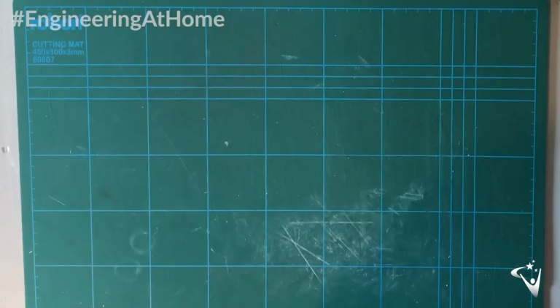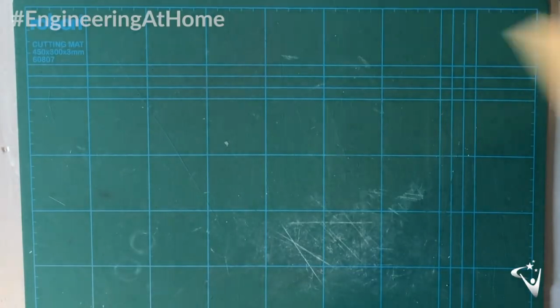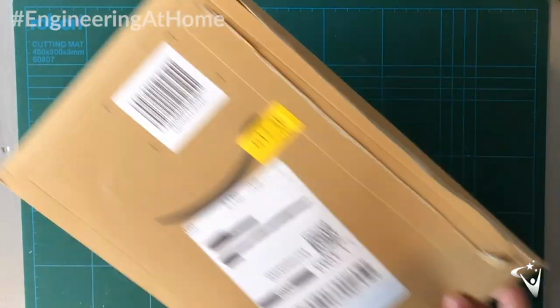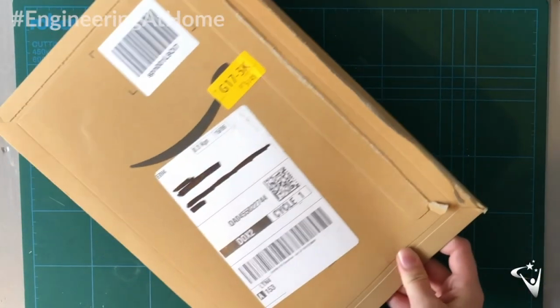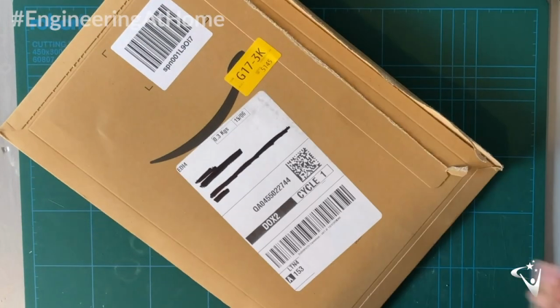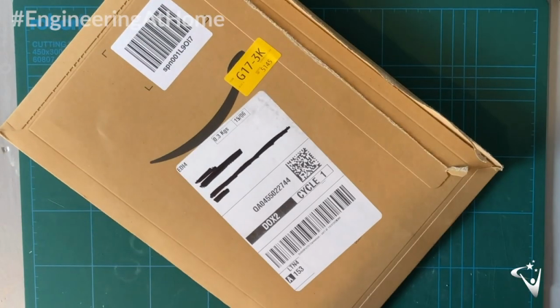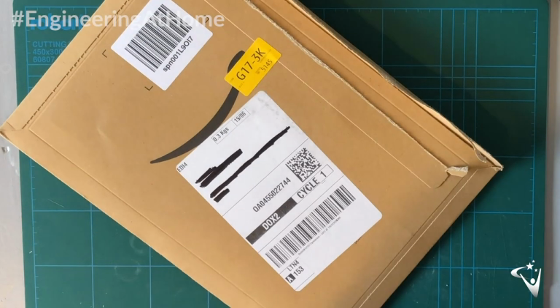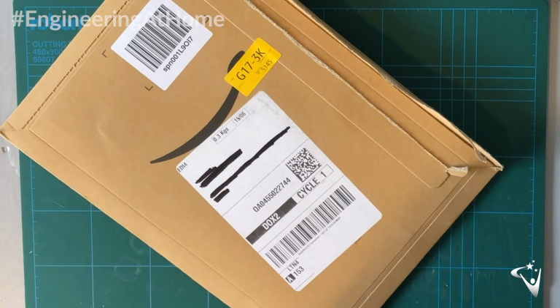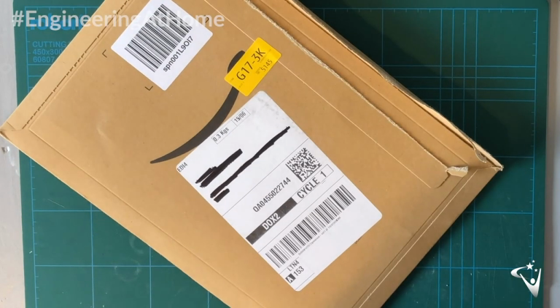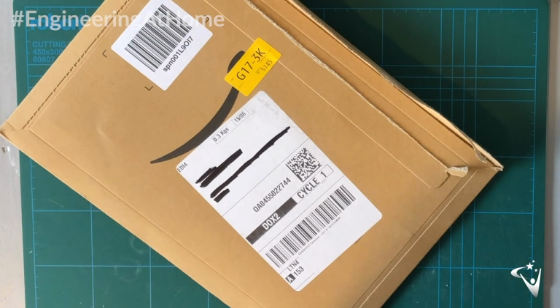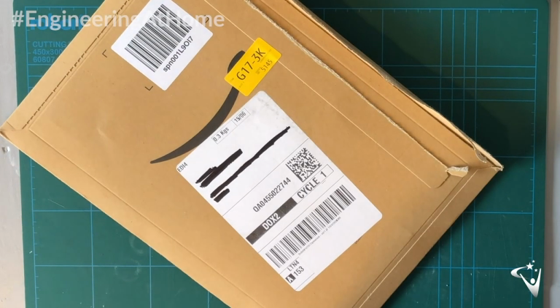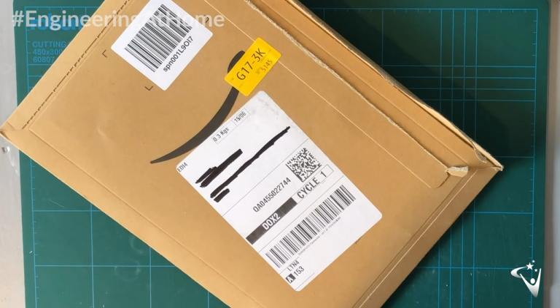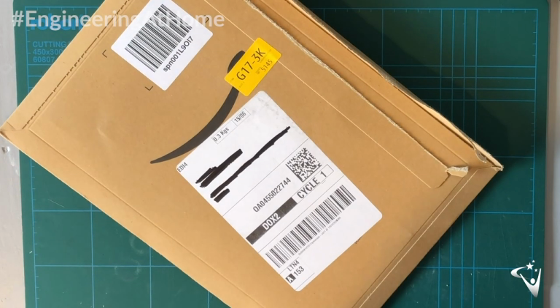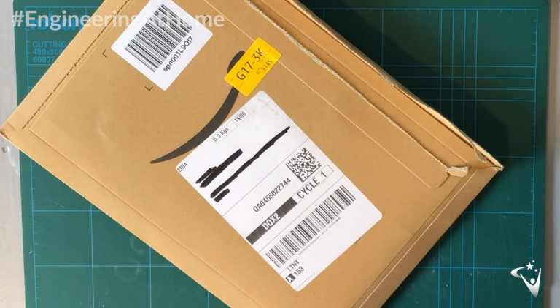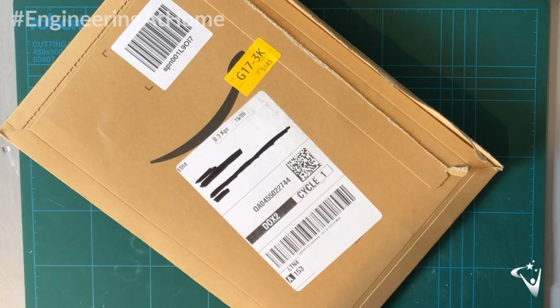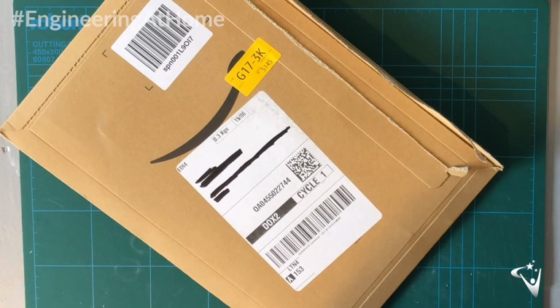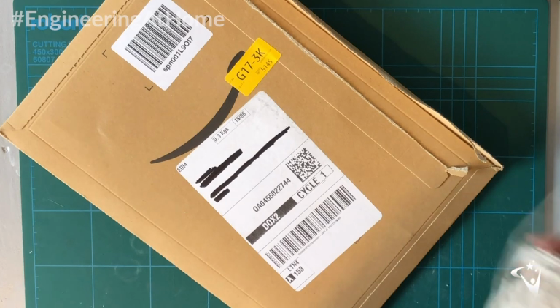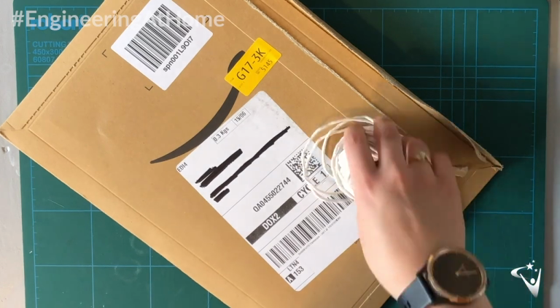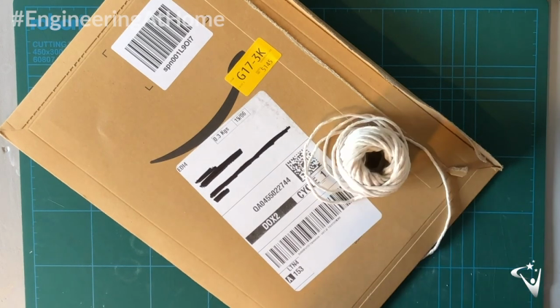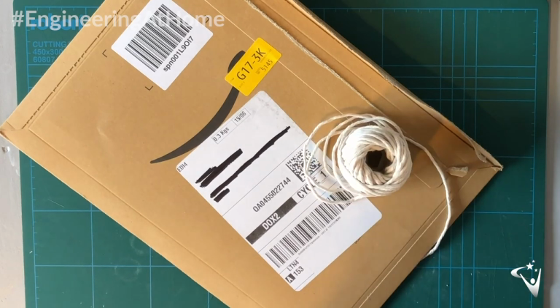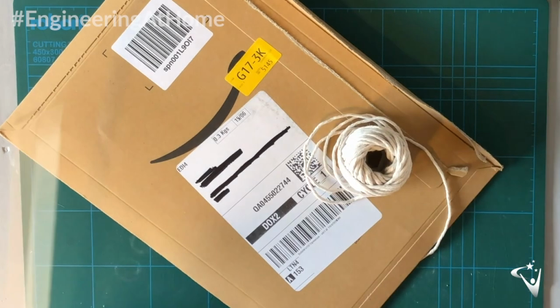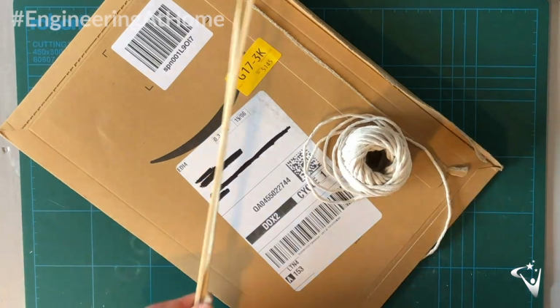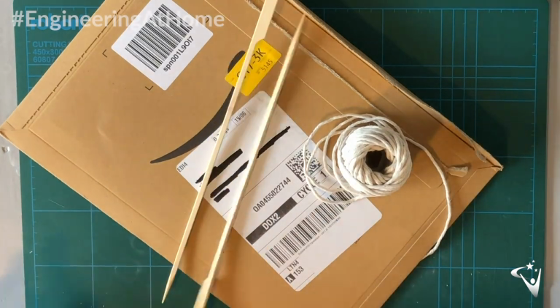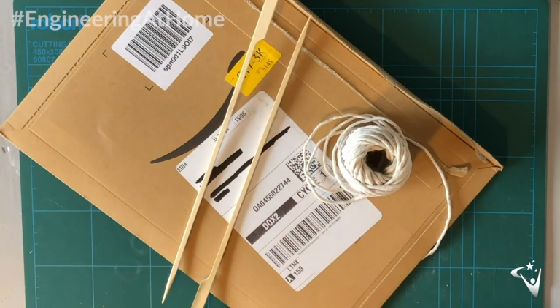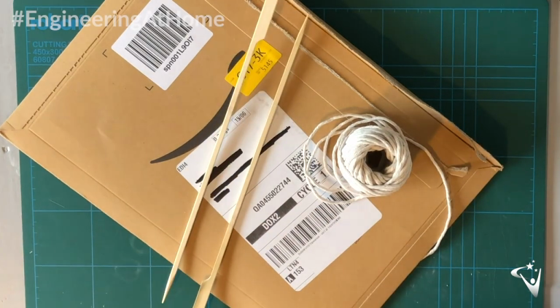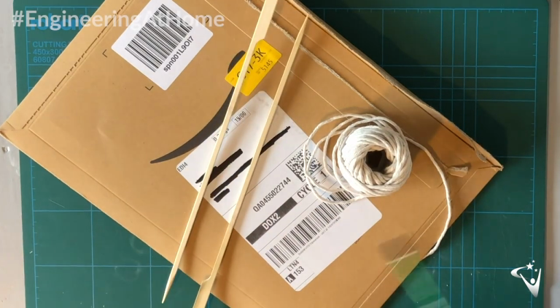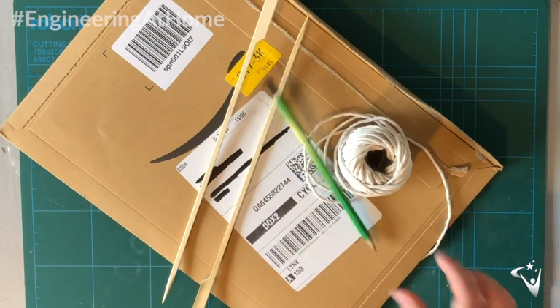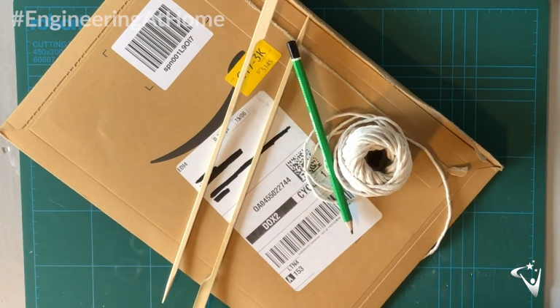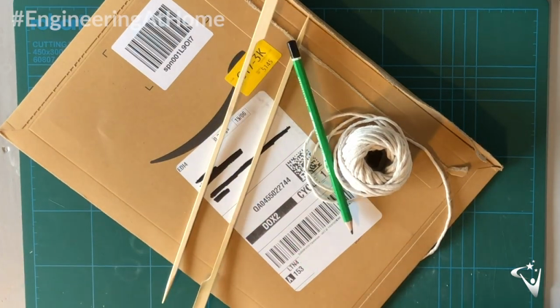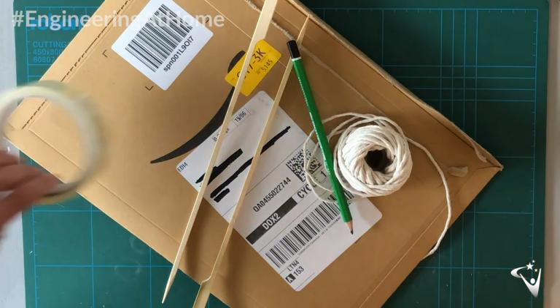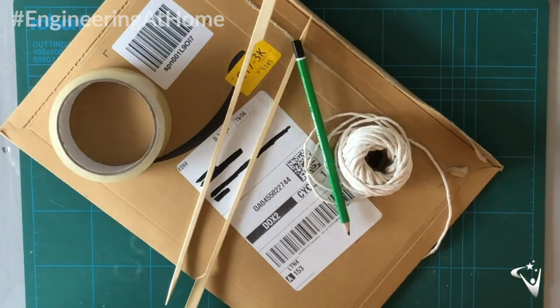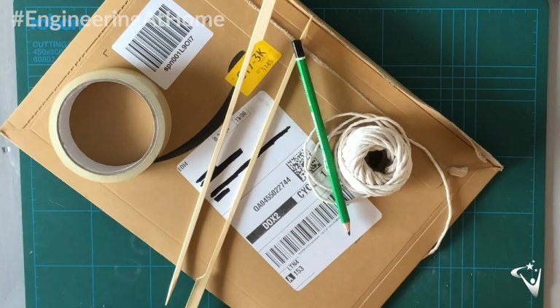For this activity you're going to need a large cardboard sheet — I'm using an Amazon parcel for this. You'll want some string, some bamboo skewers, a pencil and plenty of sellotape.